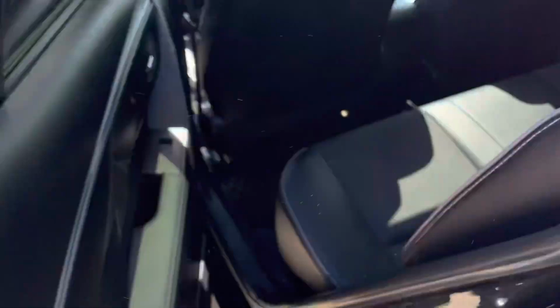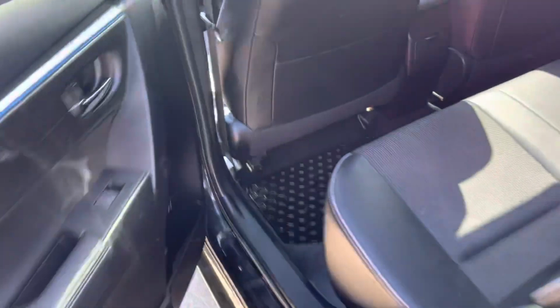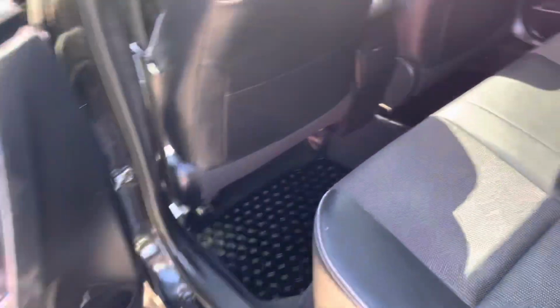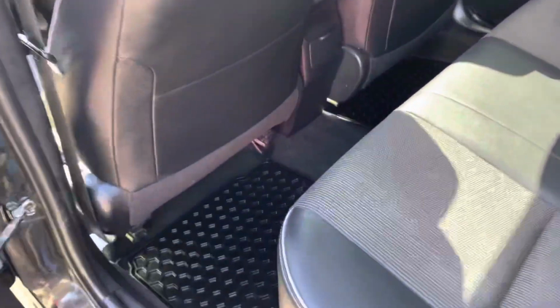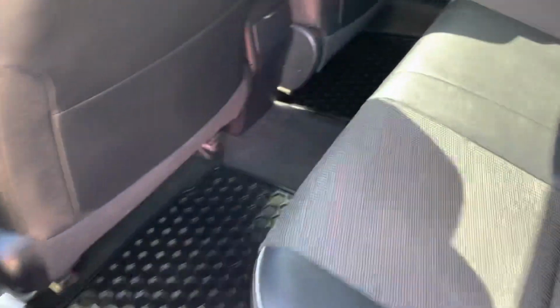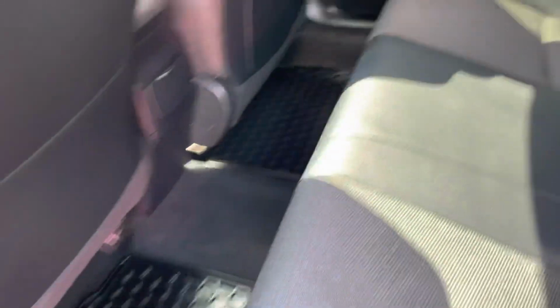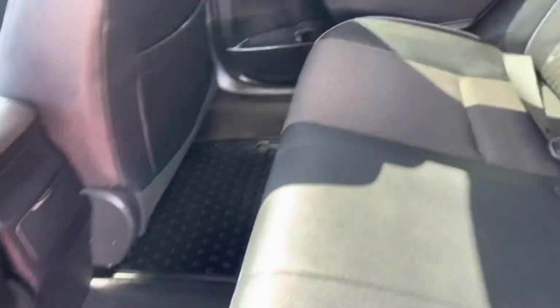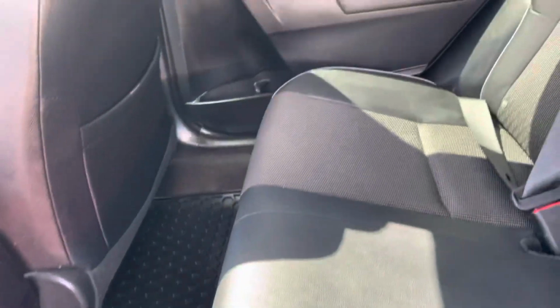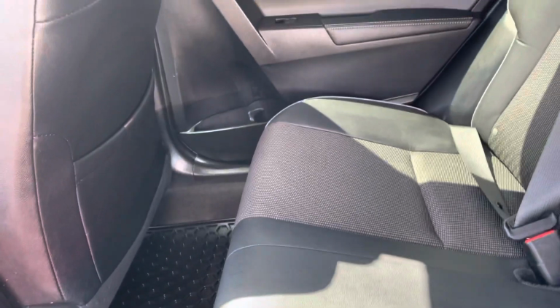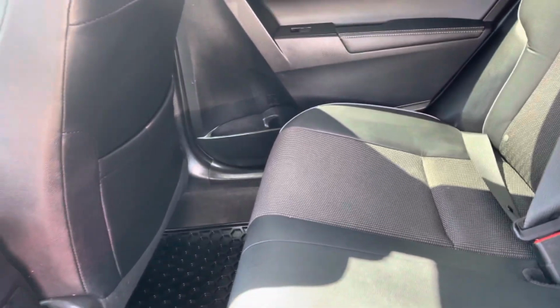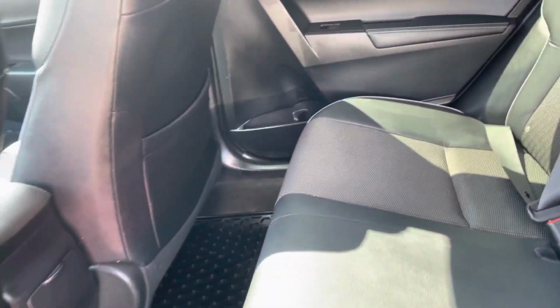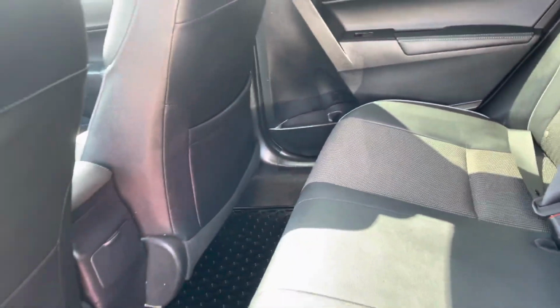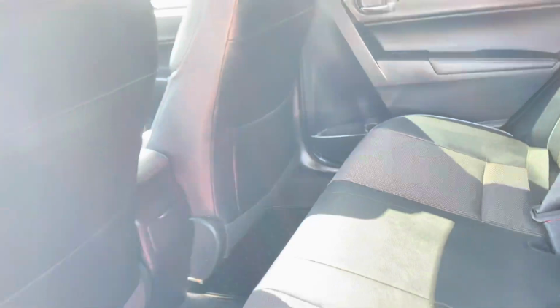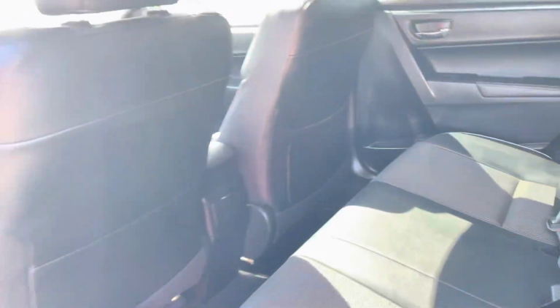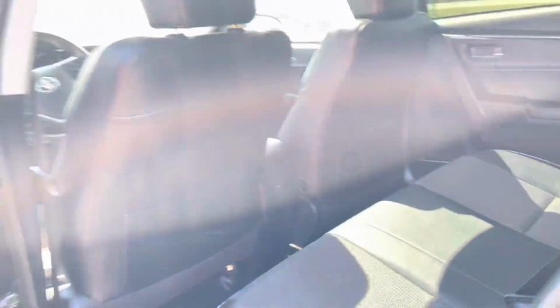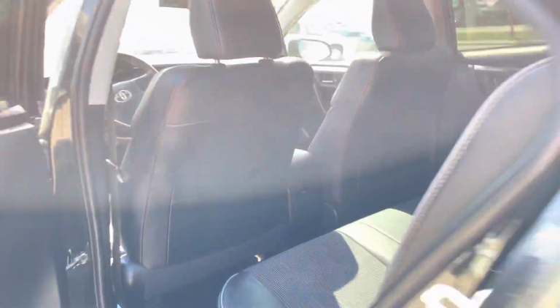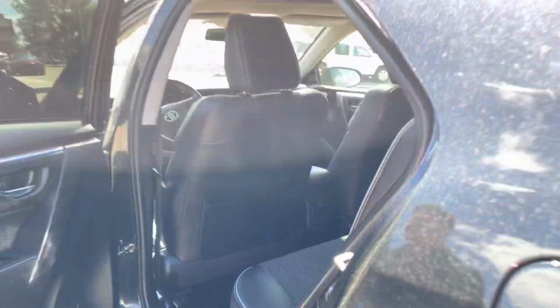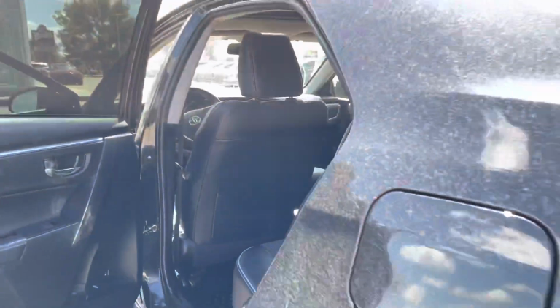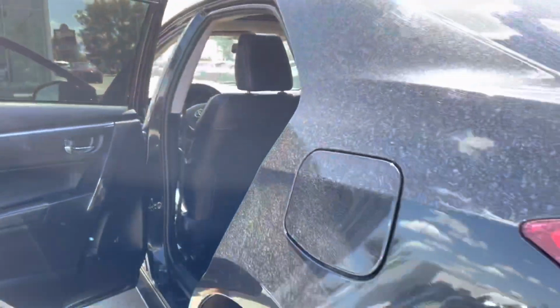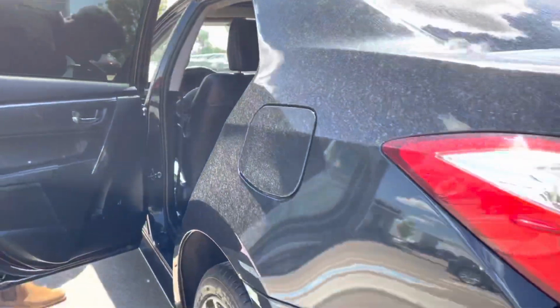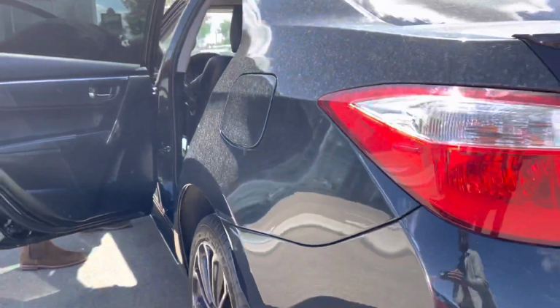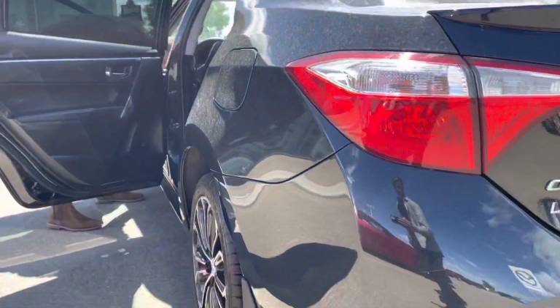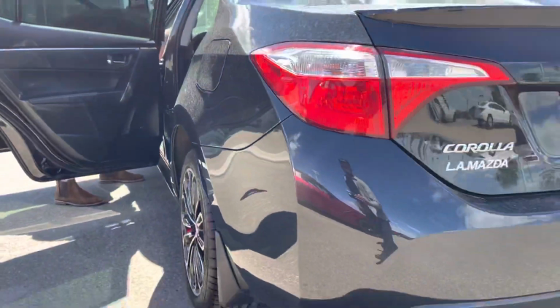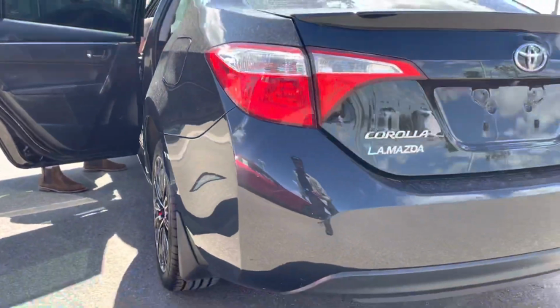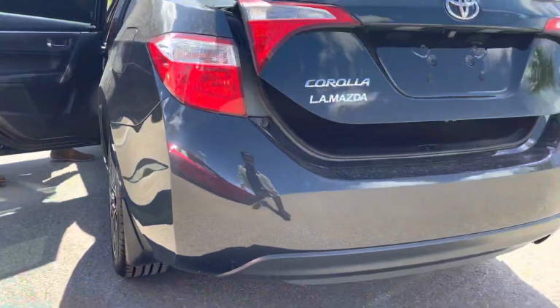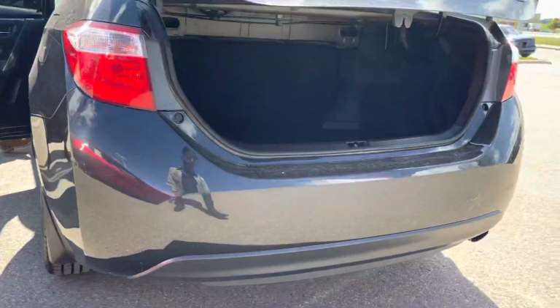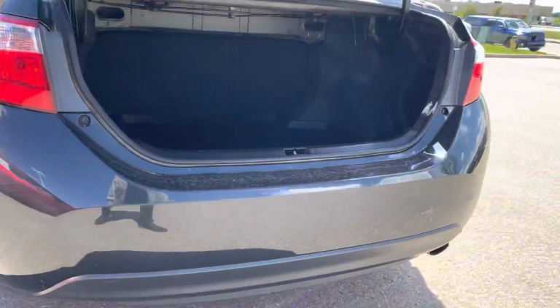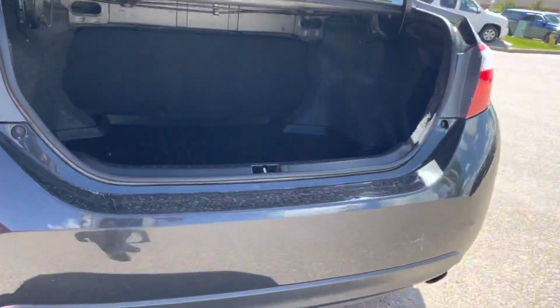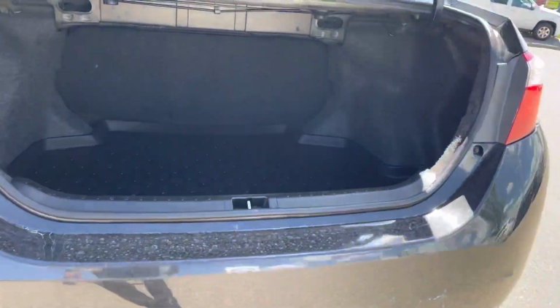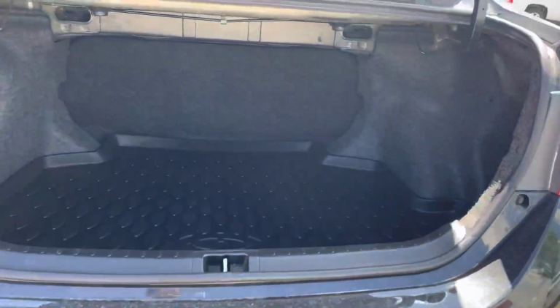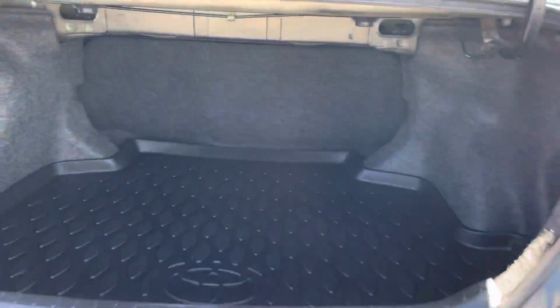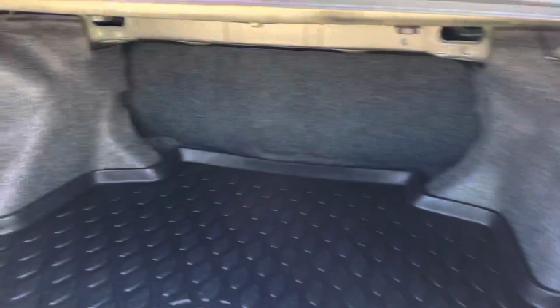Coming in the back, you've got tons of space. You also have all-weather mats throughout the entire car.